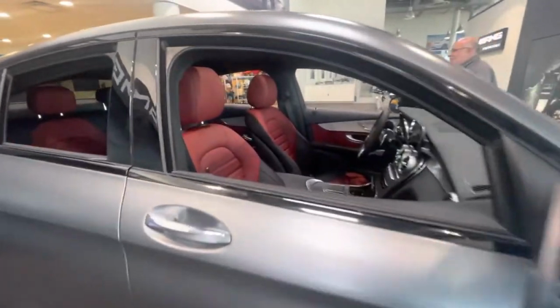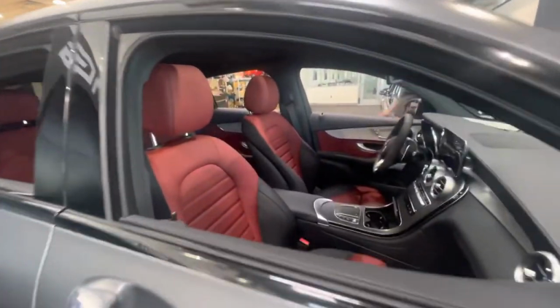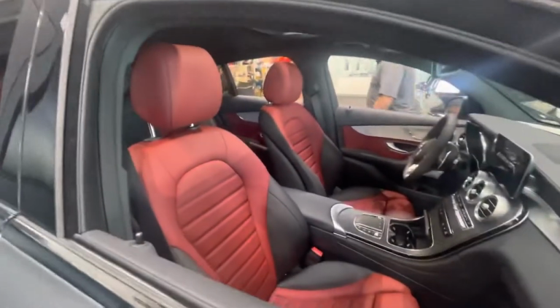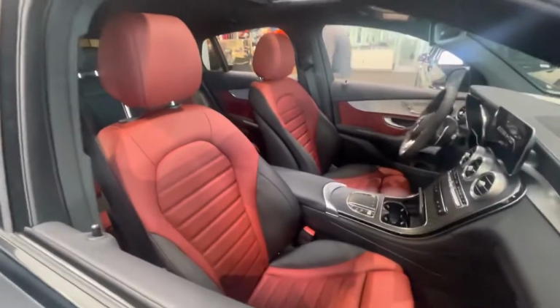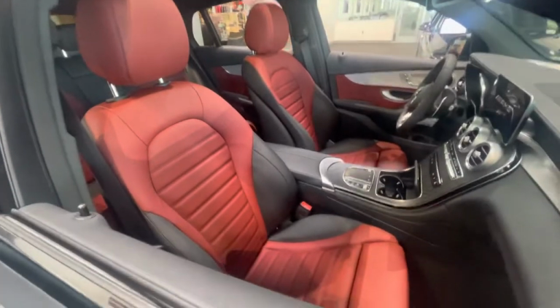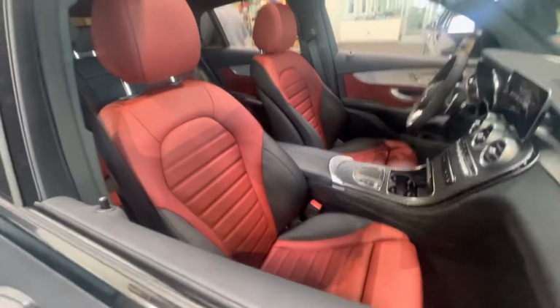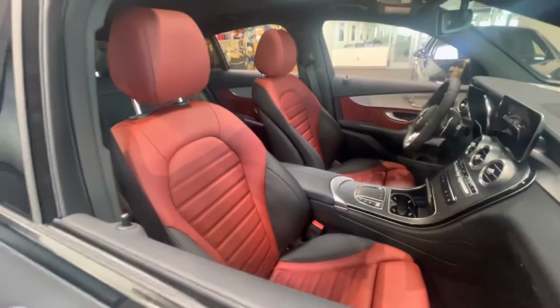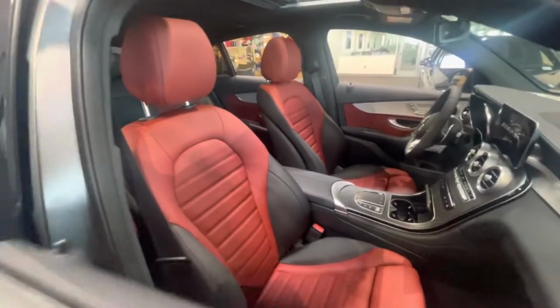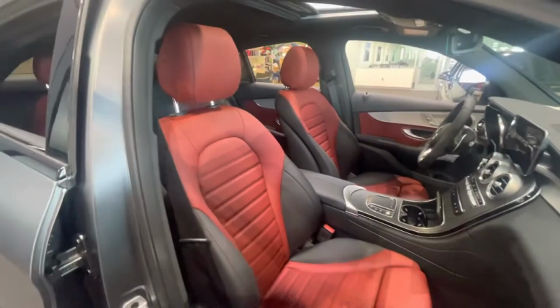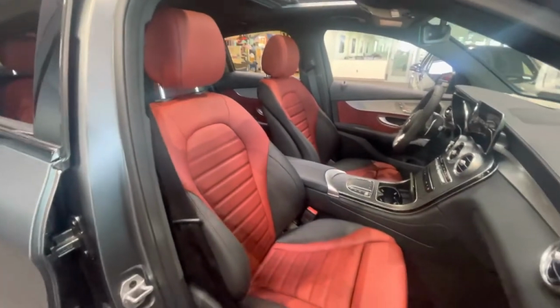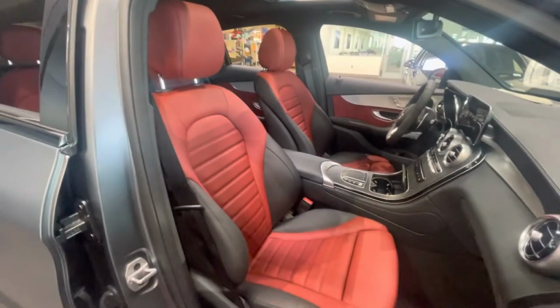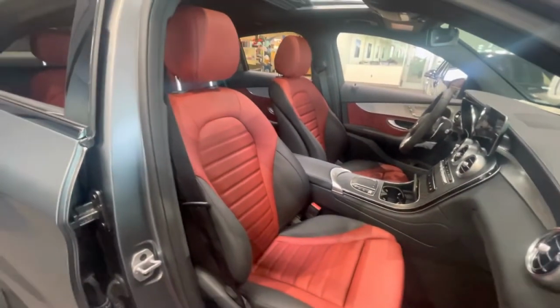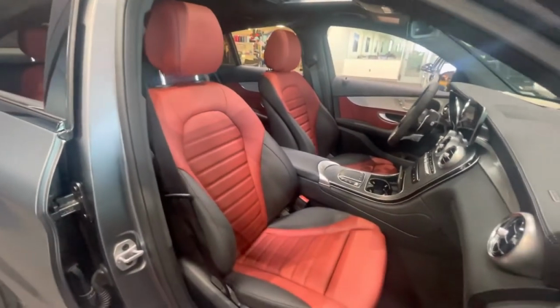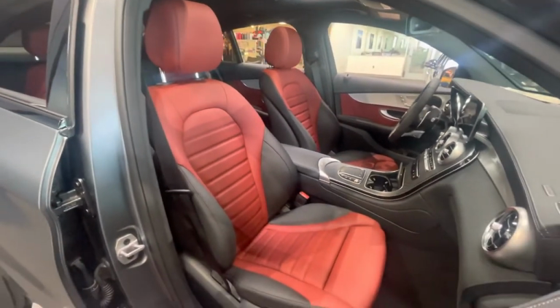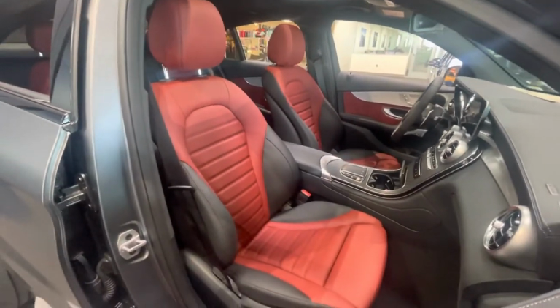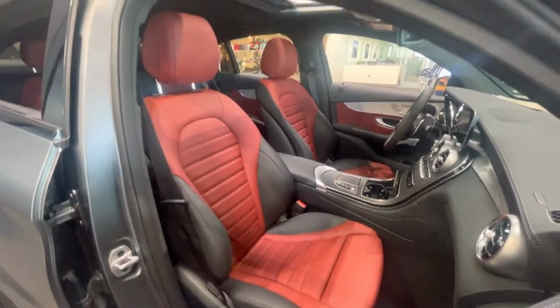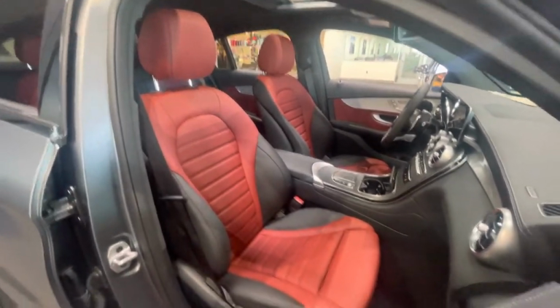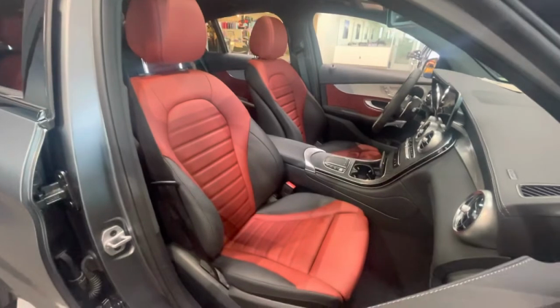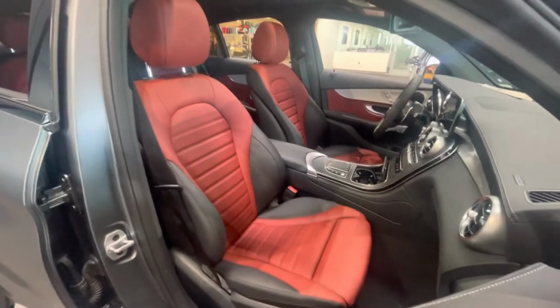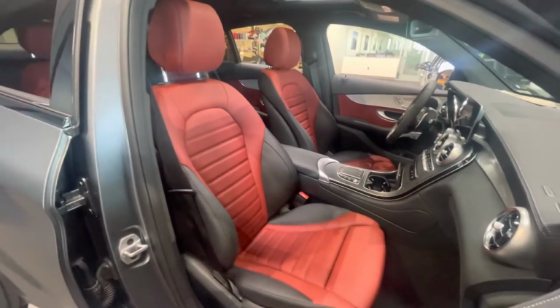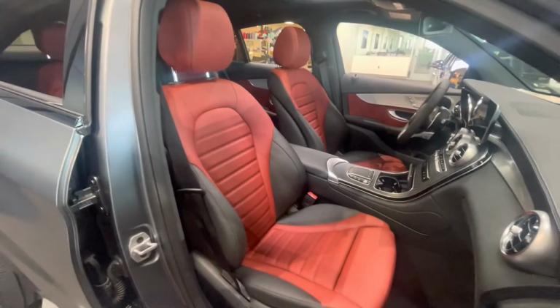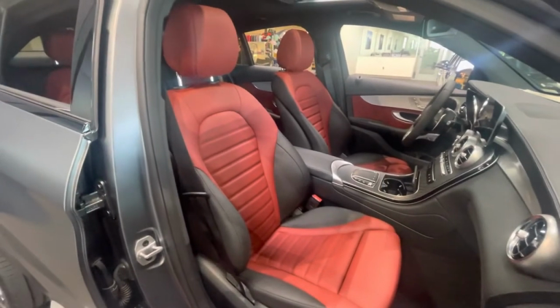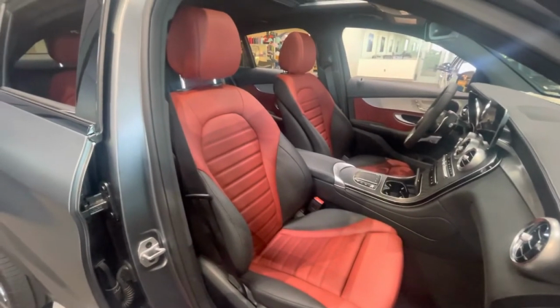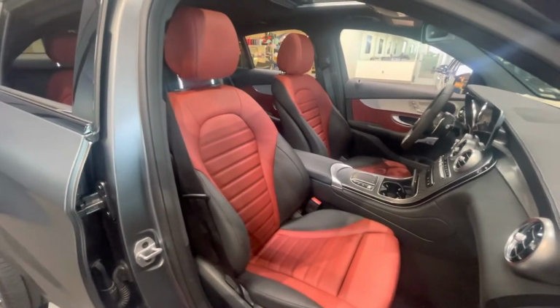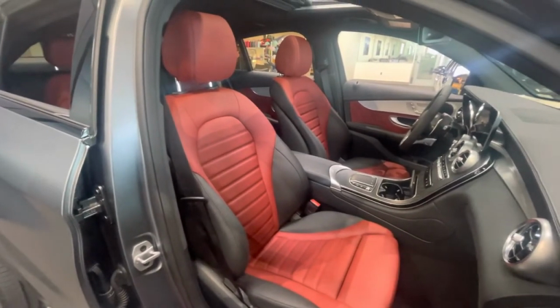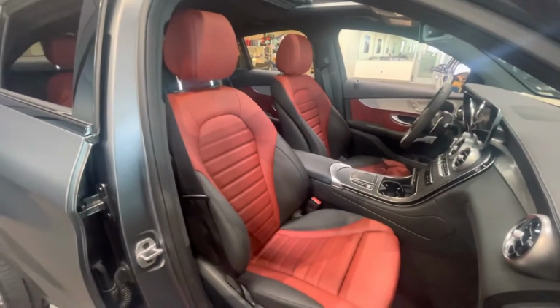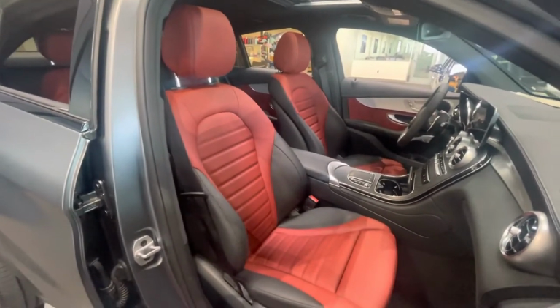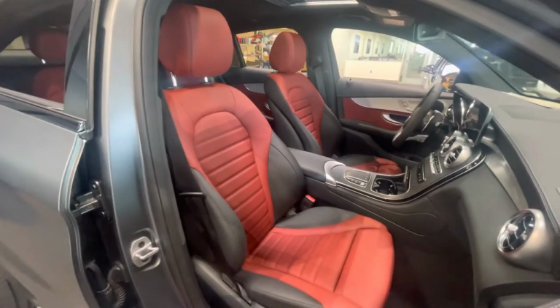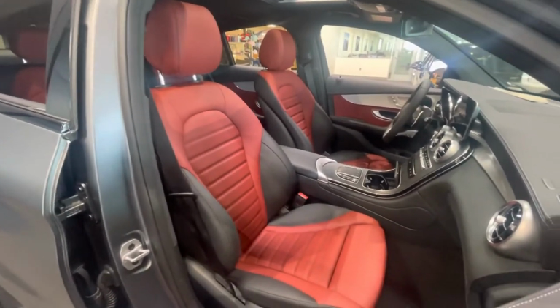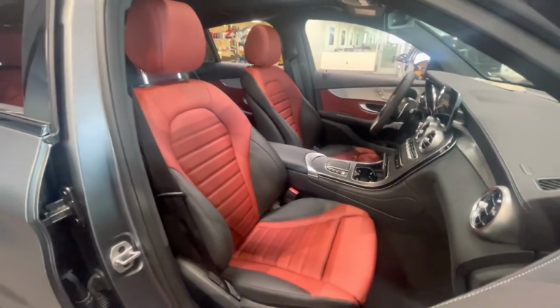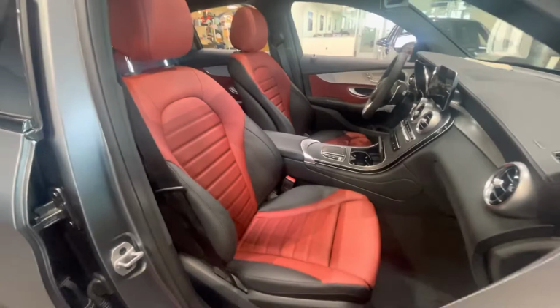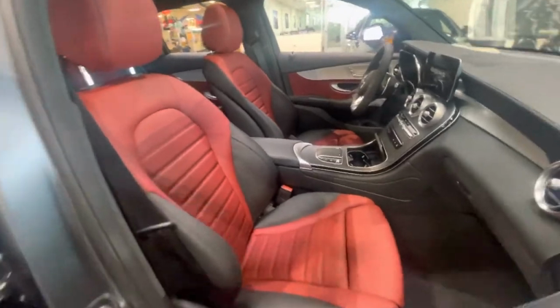Beautiful red and black two-tone interior. The camera makes it look a little bit brighter in color — this is more of a deeper red than what you'll see in the video.